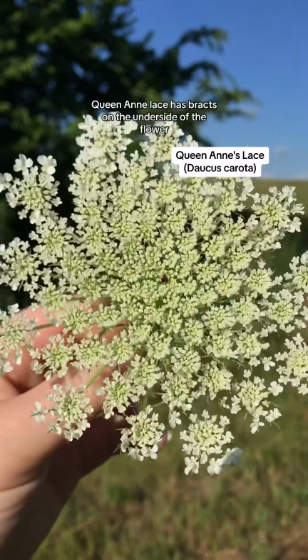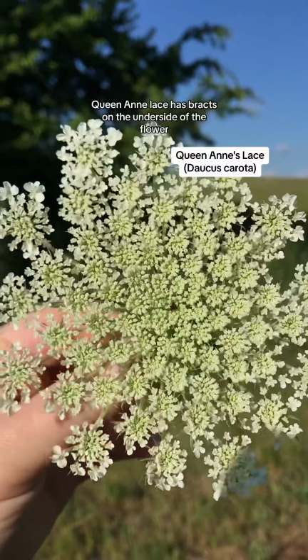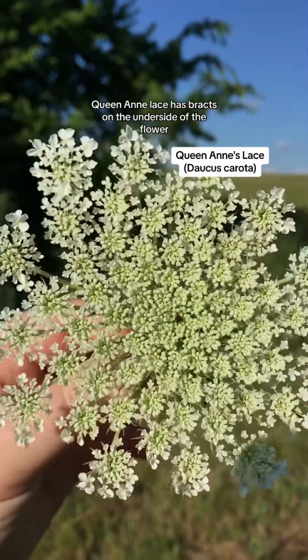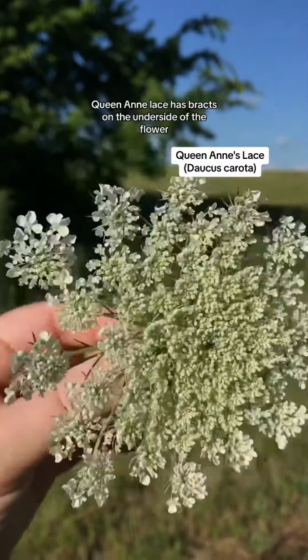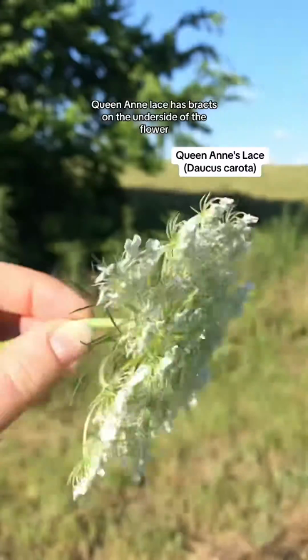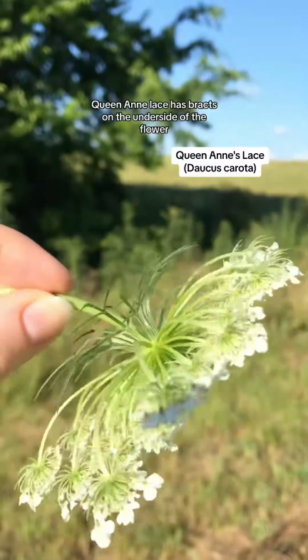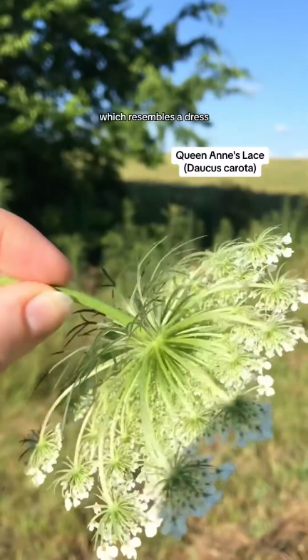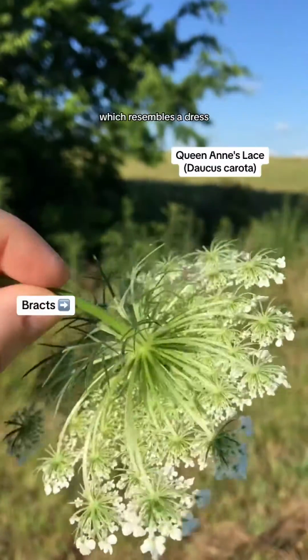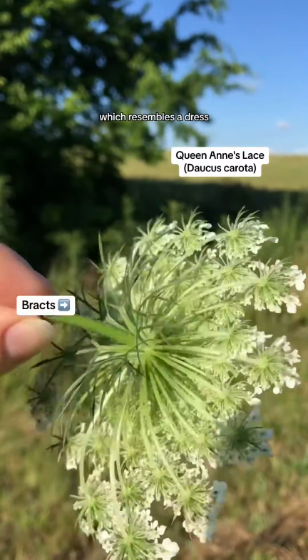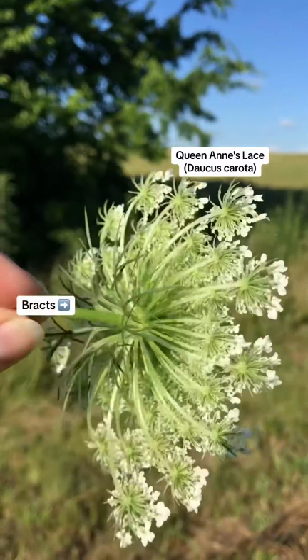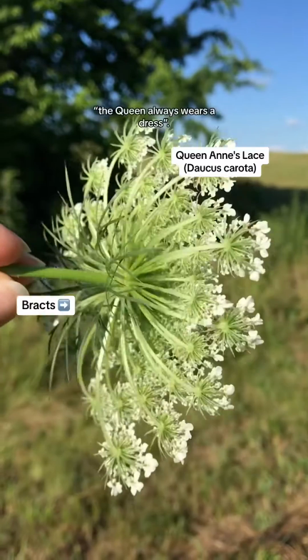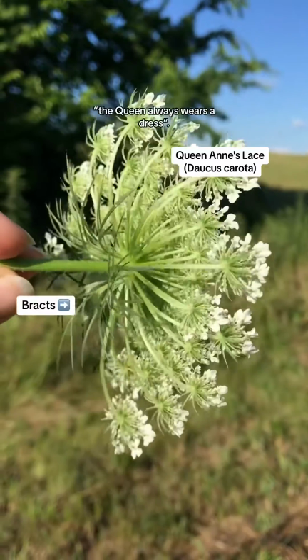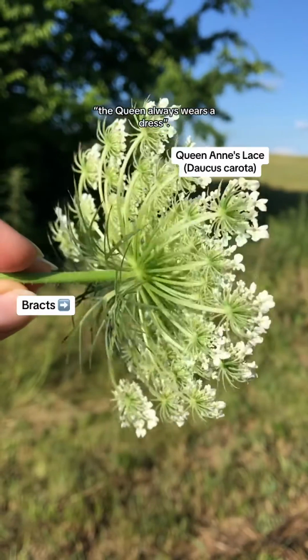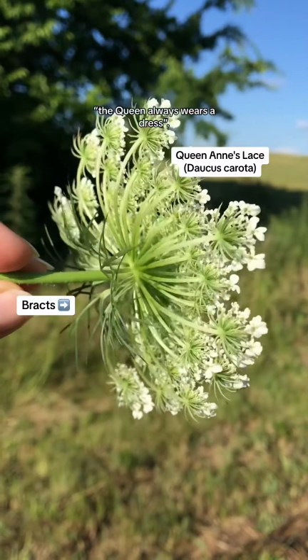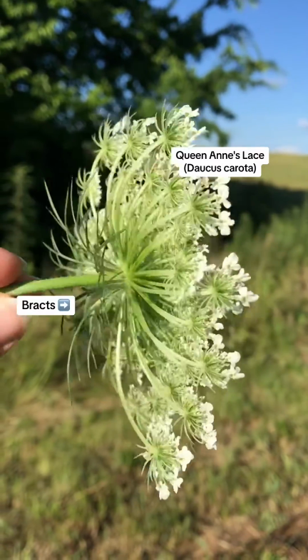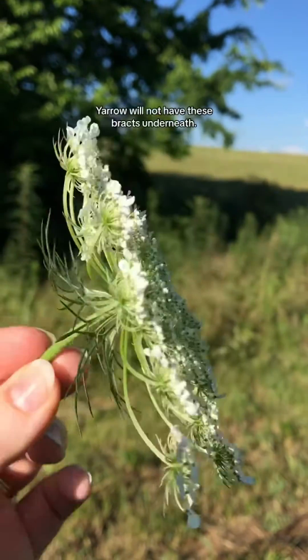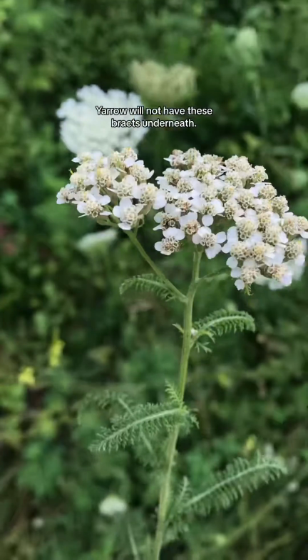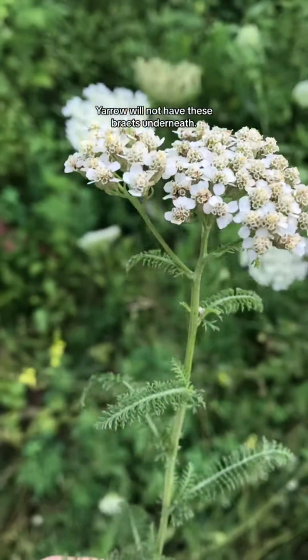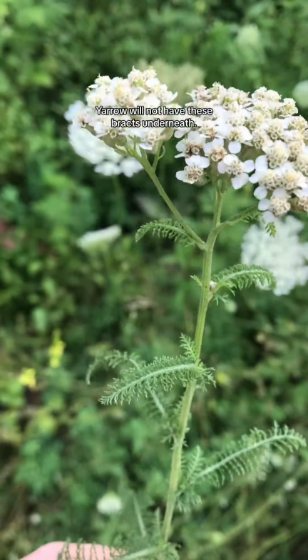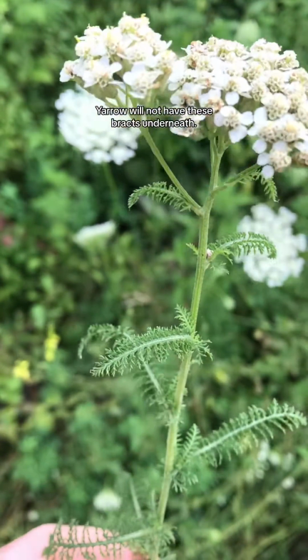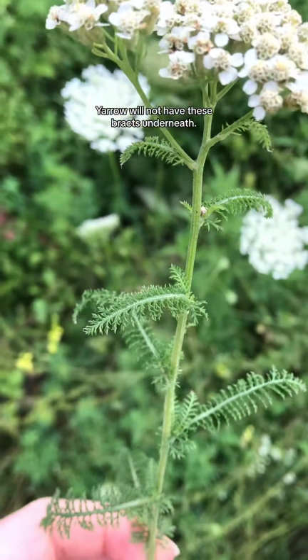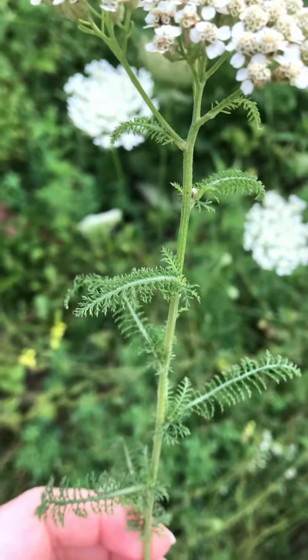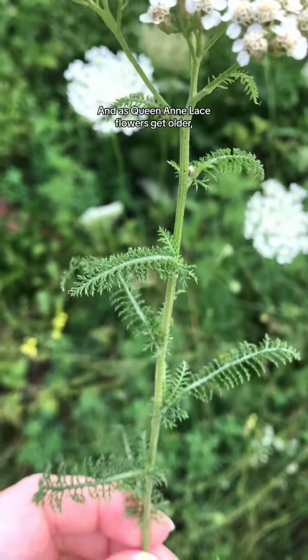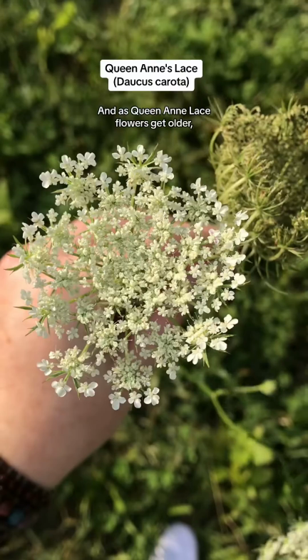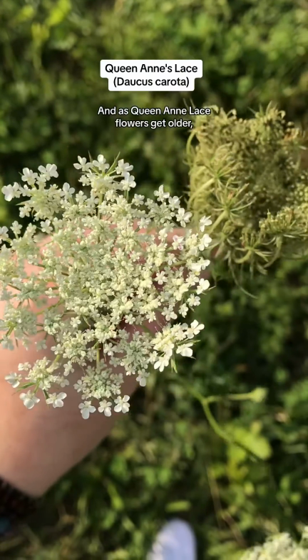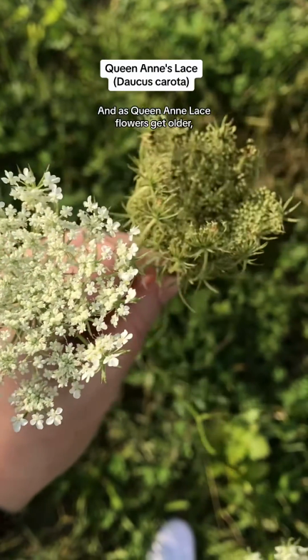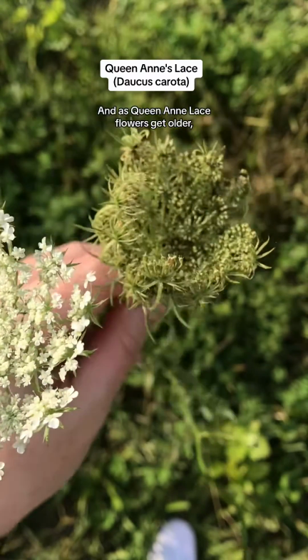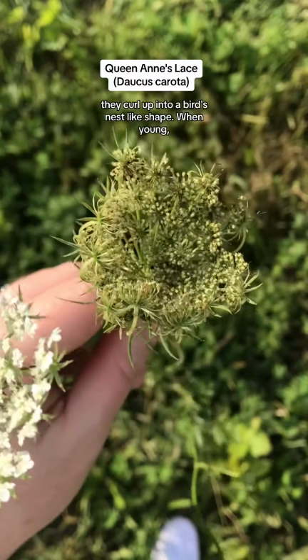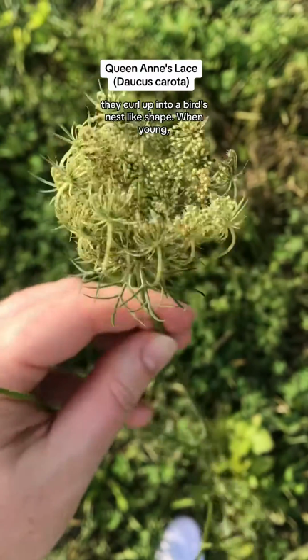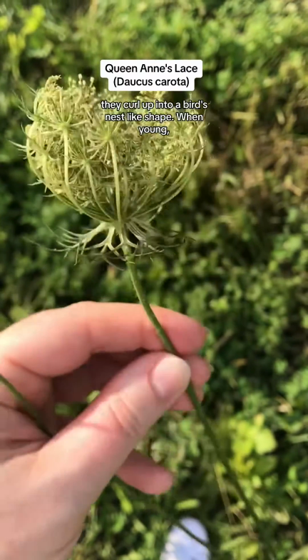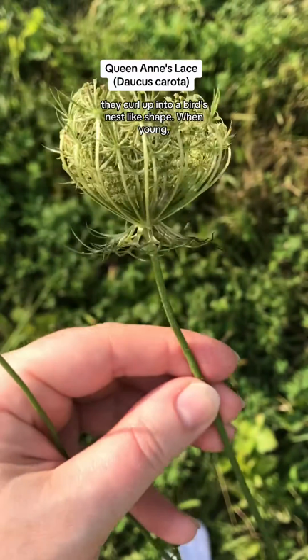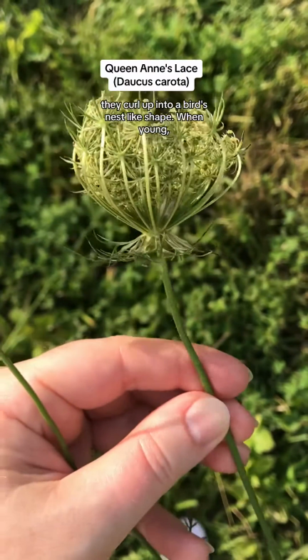Queen Anne's lace has bracts on the underside of the flower which resemble a dress — the Queen always wears a dress. Yarrow will not have these bracts underneath, and as Queen Anne's lace flowers get older, they curl up into a bird's nest-like shape.